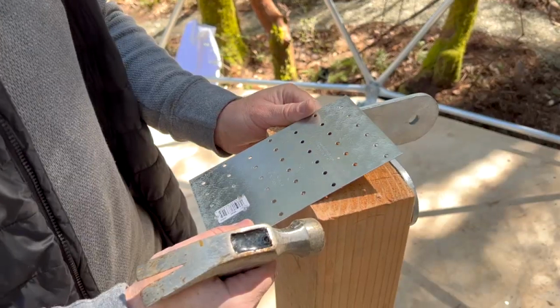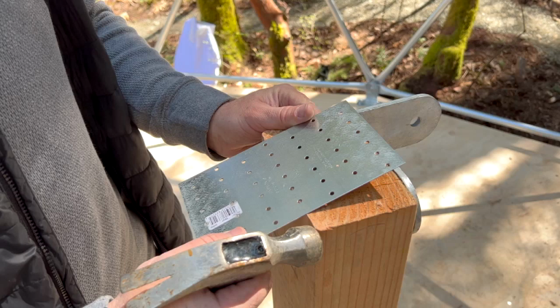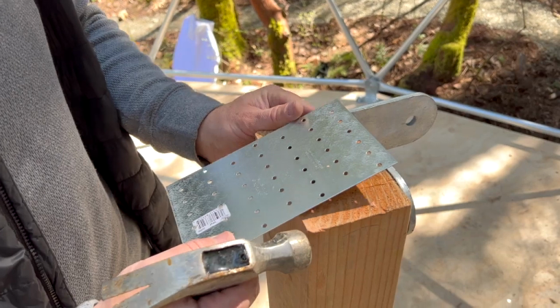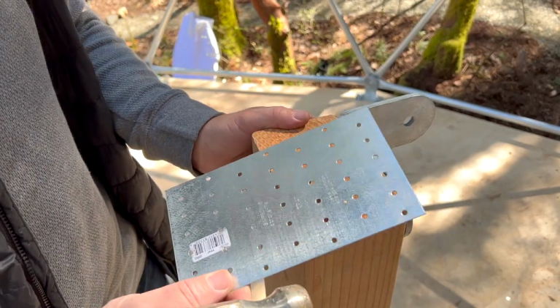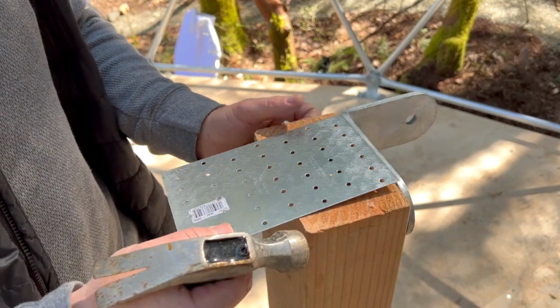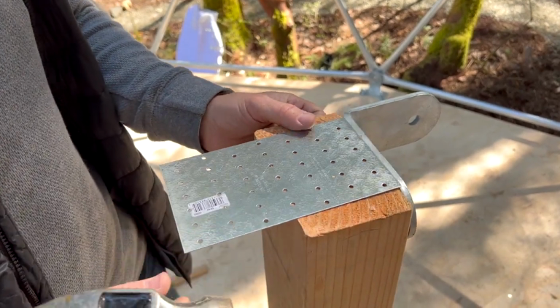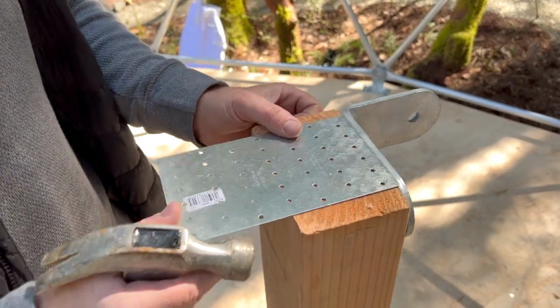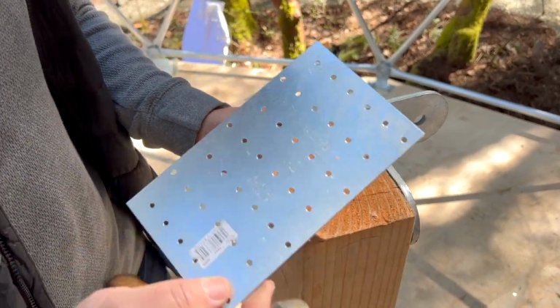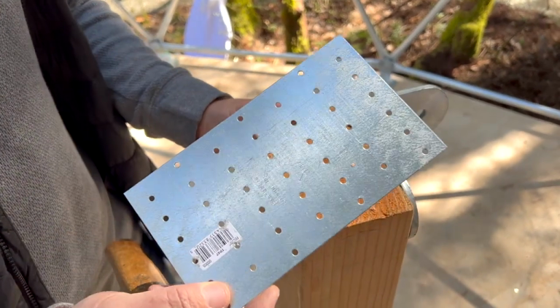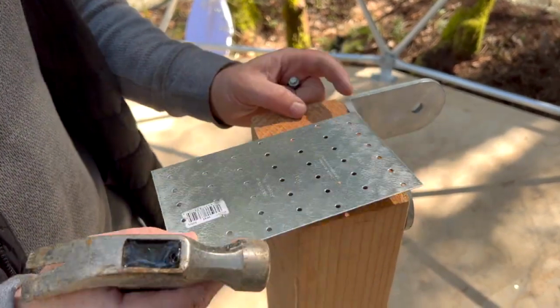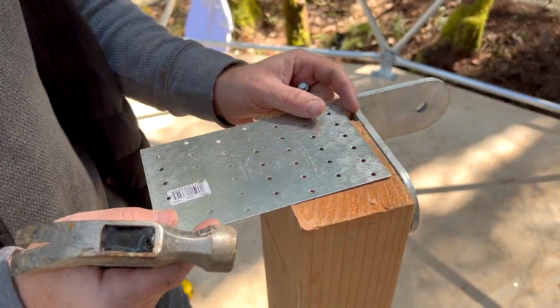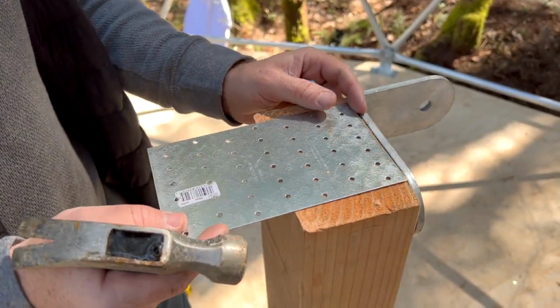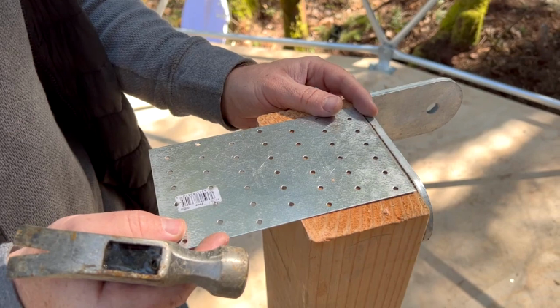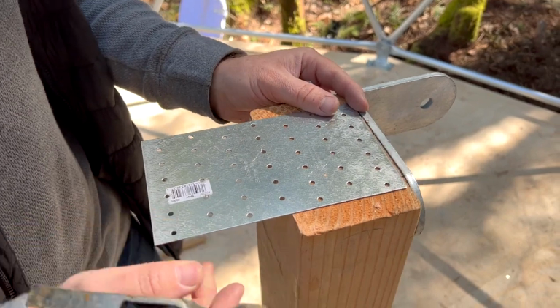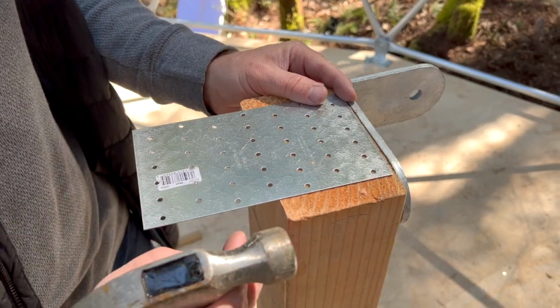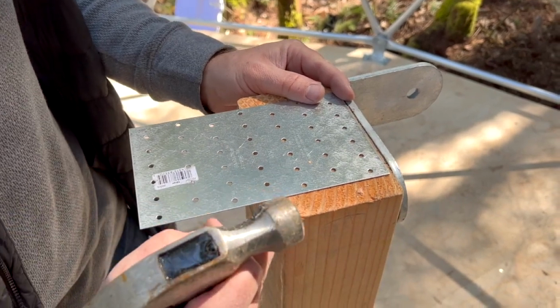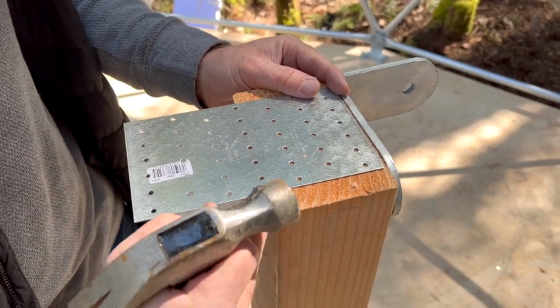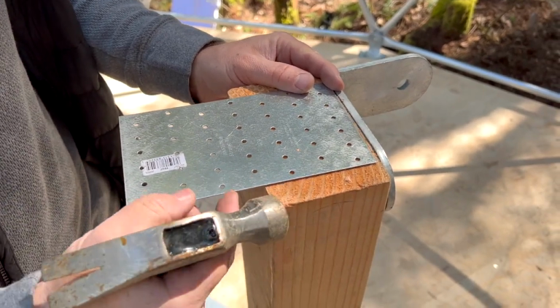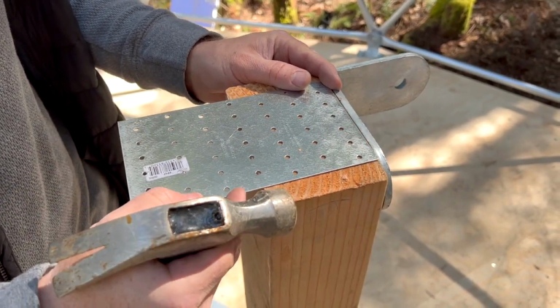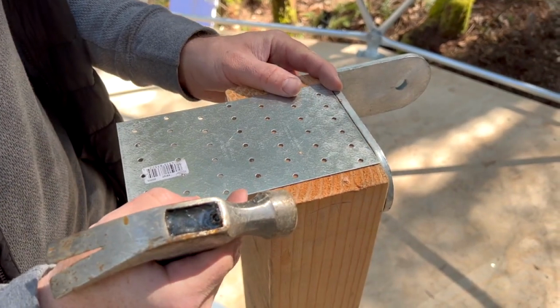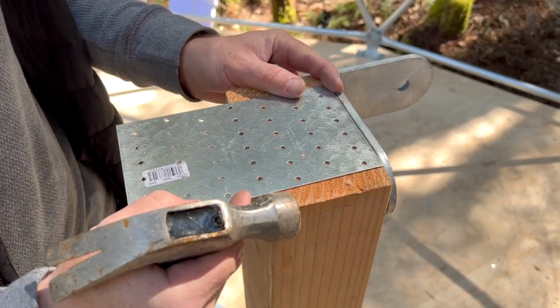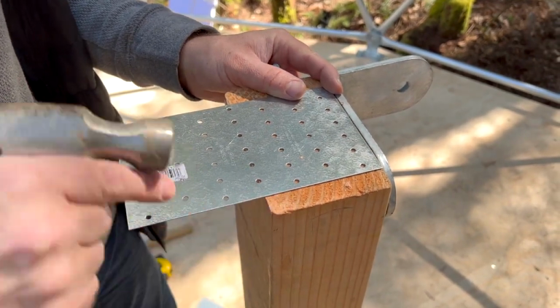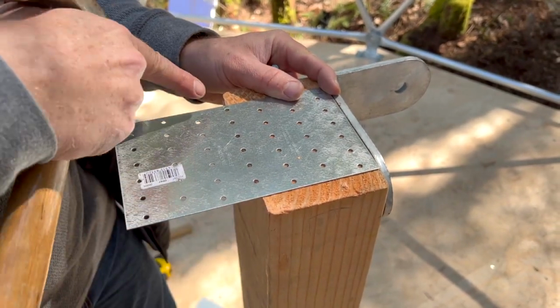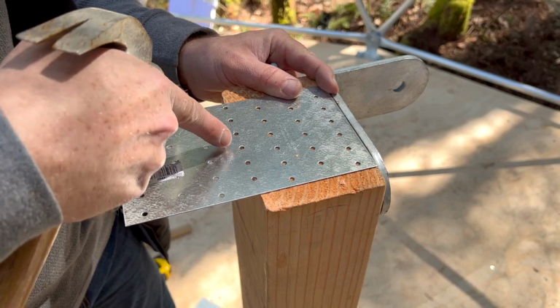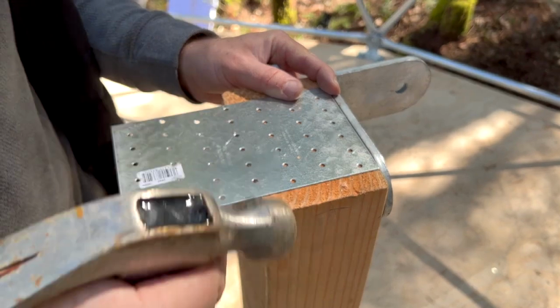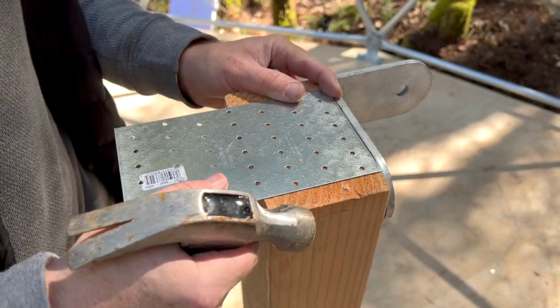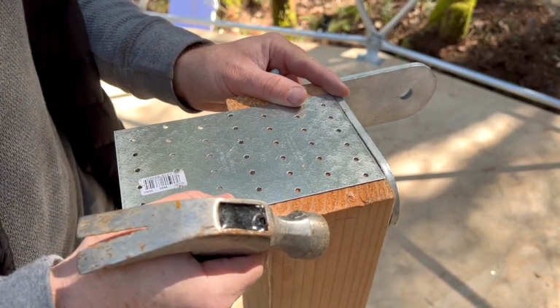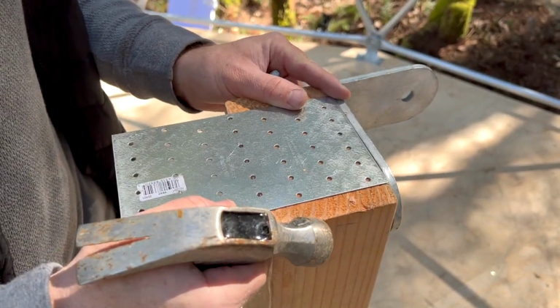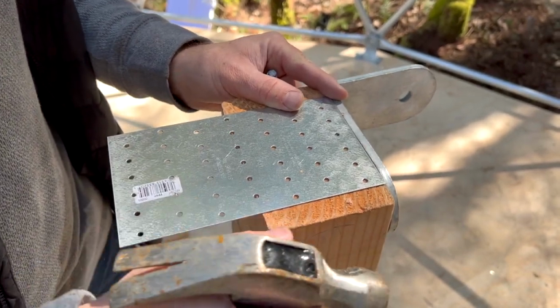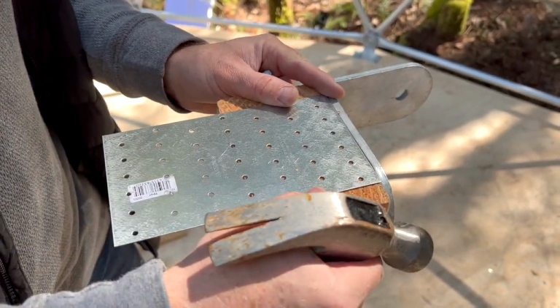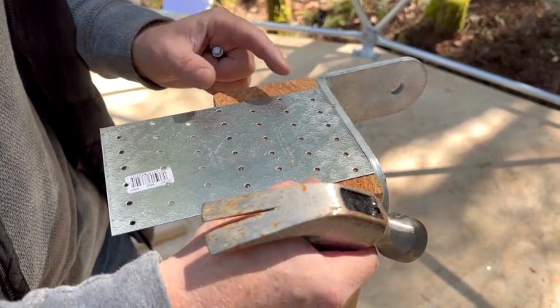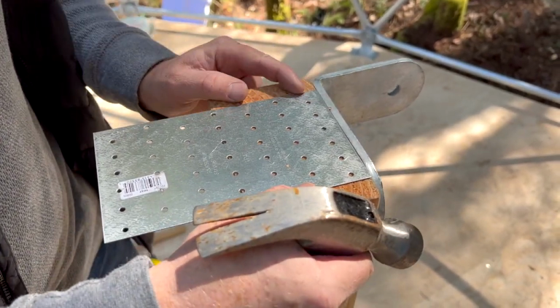What I'm doing here is just lining up these brackets — this is the wider bracket. Line up the center where the seam is going to be, and you can kind of see that with these holes right here. Center it in the board.